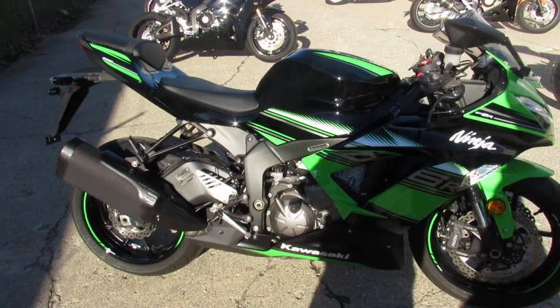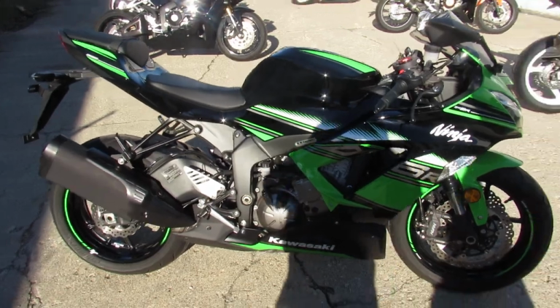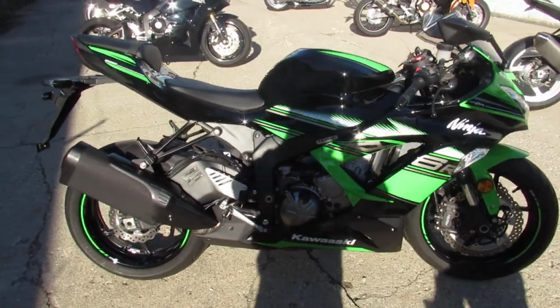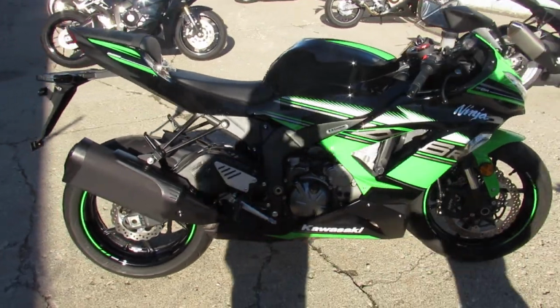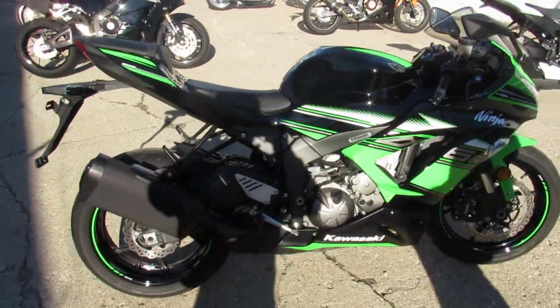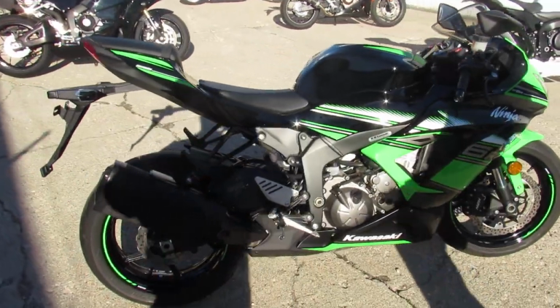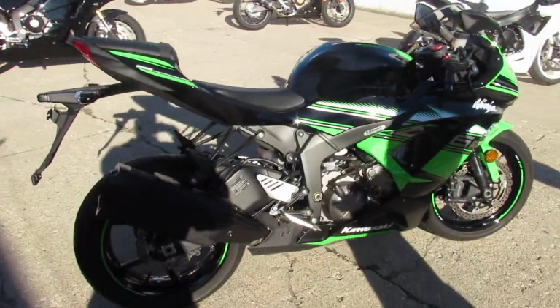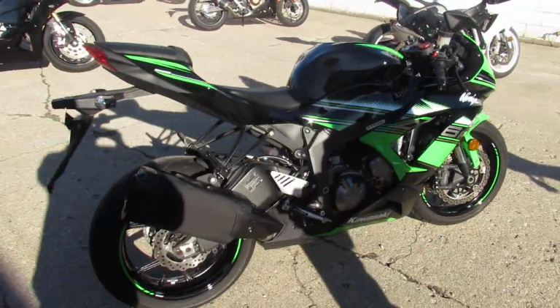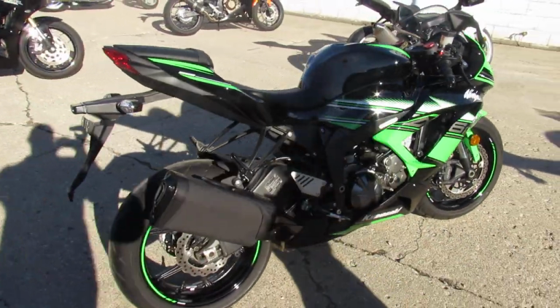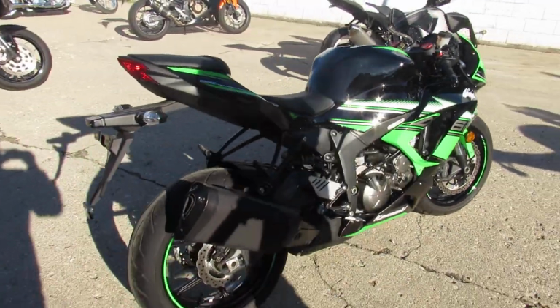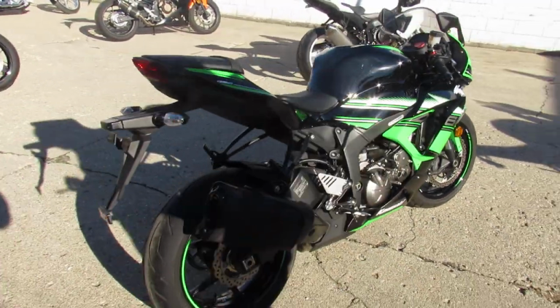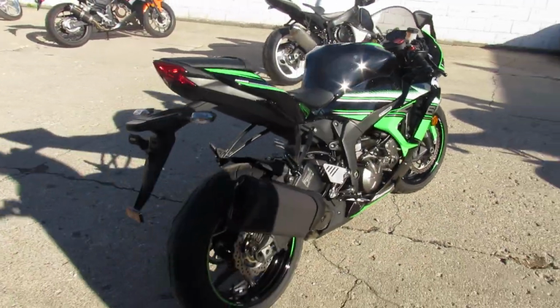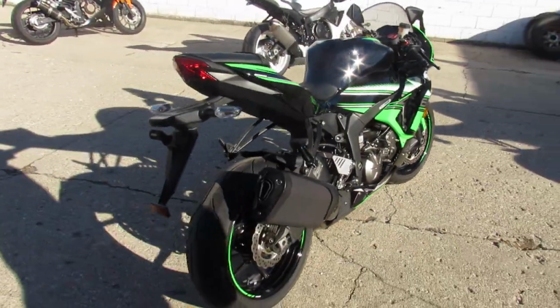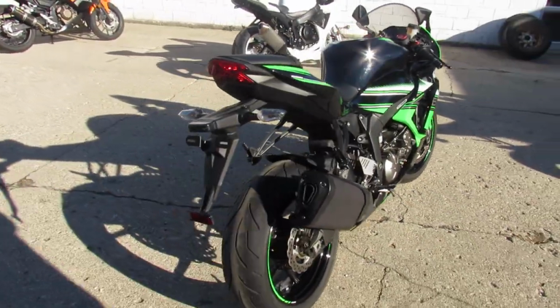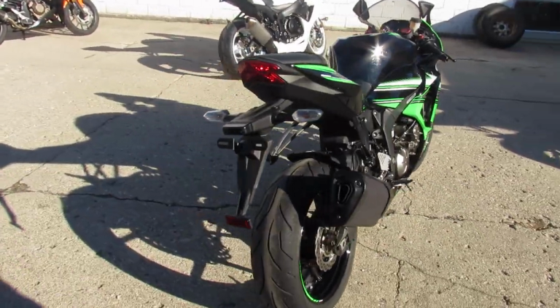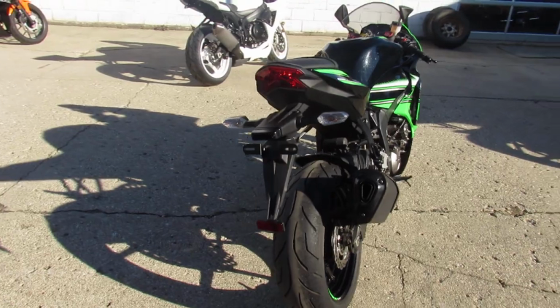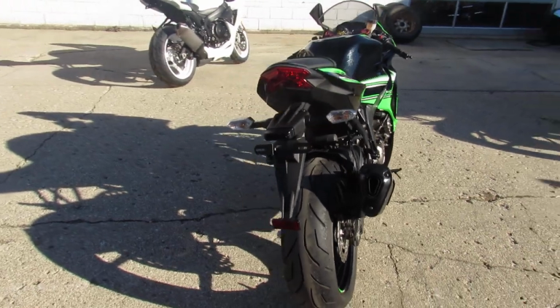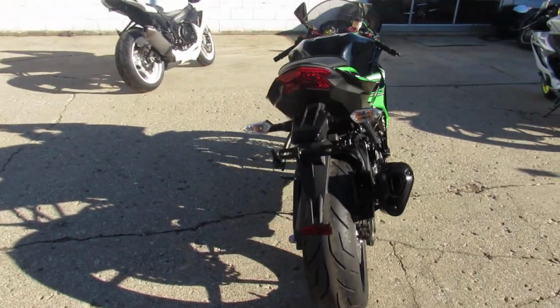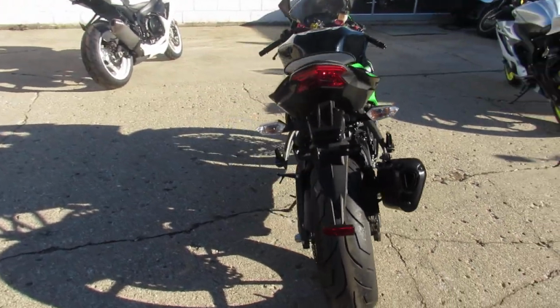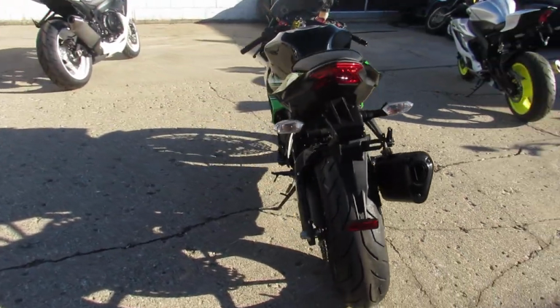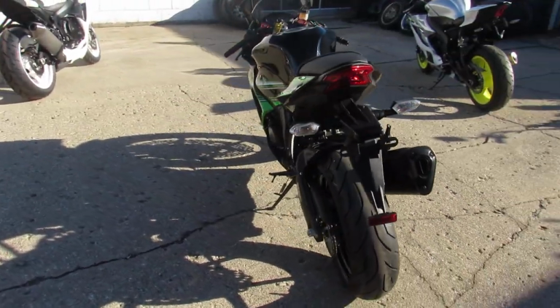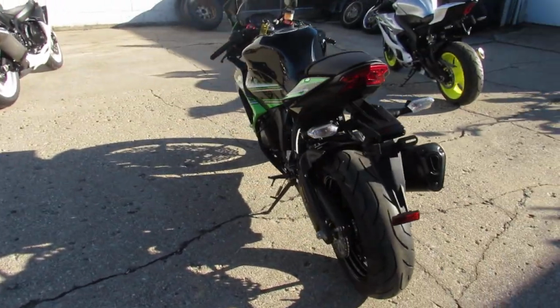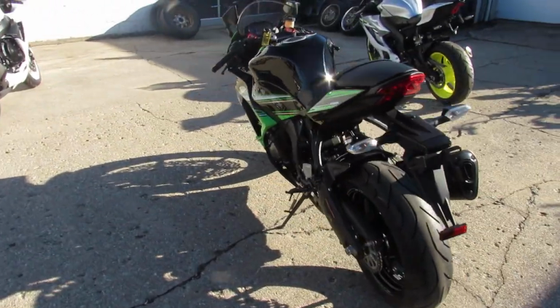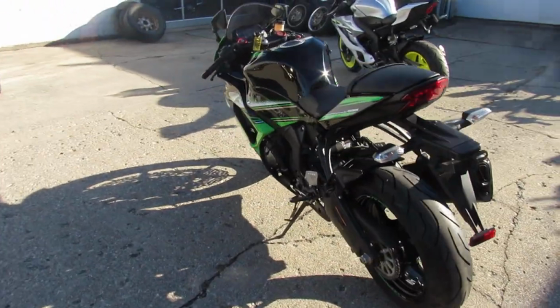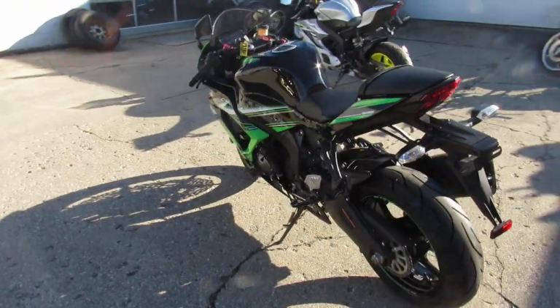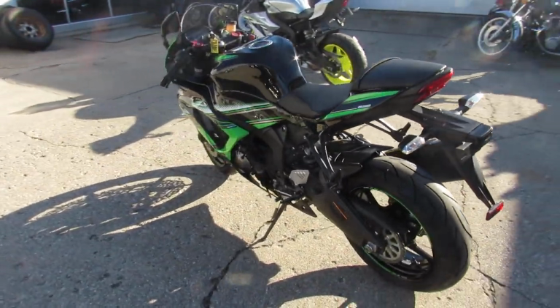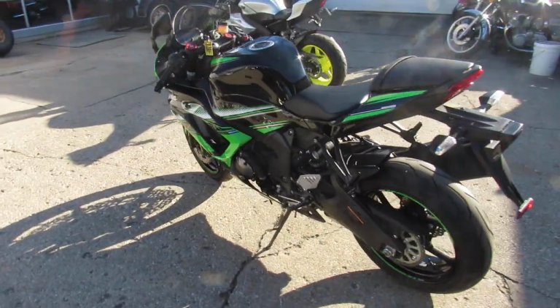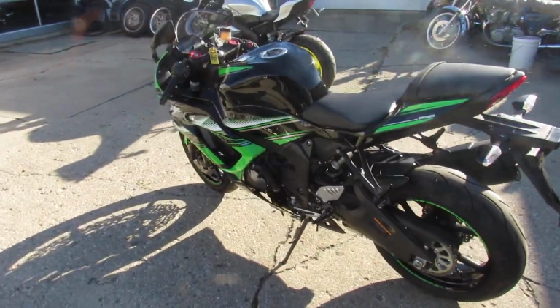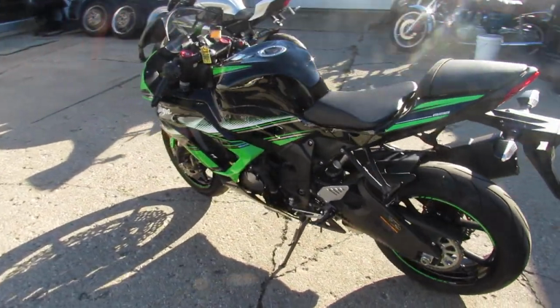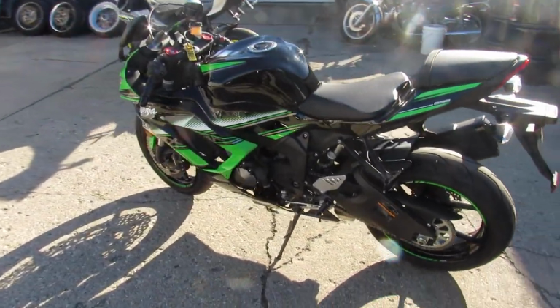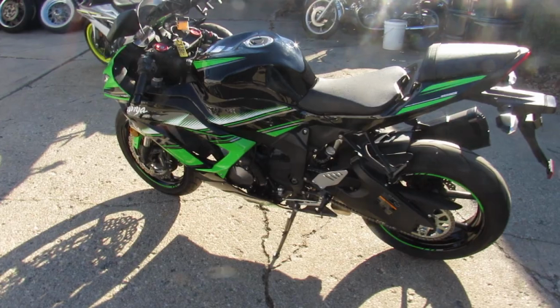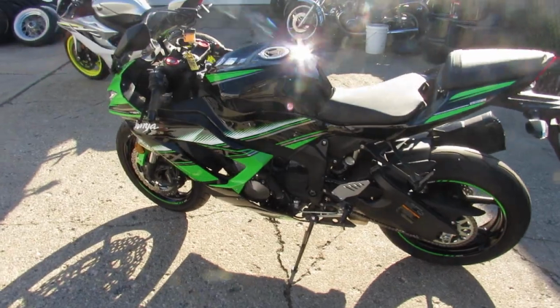Hey guys, it's Proof of Power Sports doing some videos on our used sport bikes. This one is a 2016 Kawasaki ZX-6R. This bike only has 366 miles.